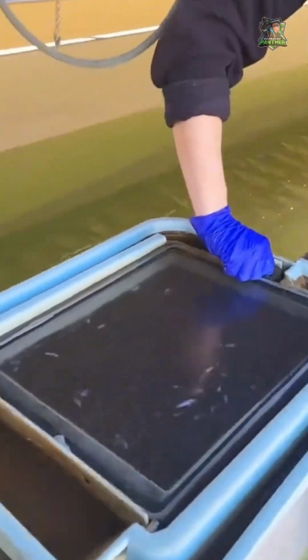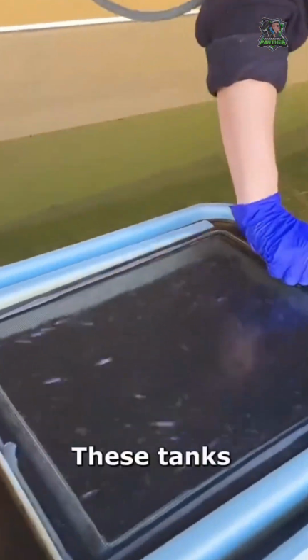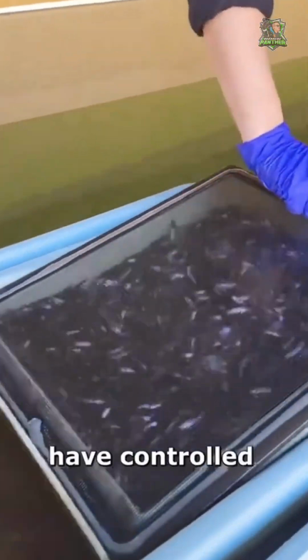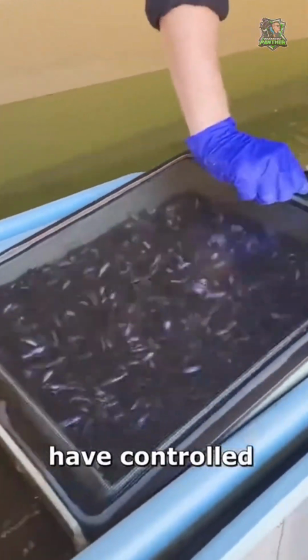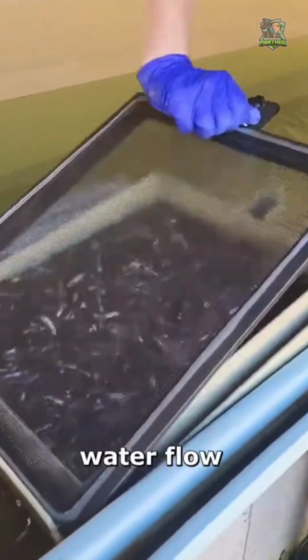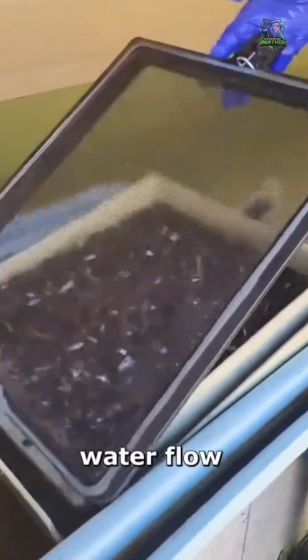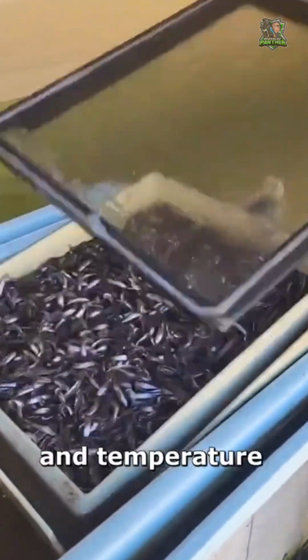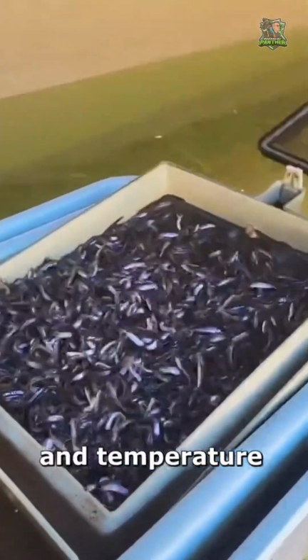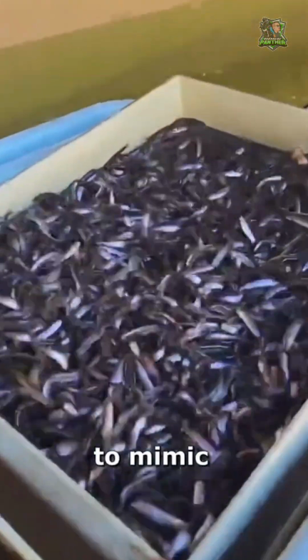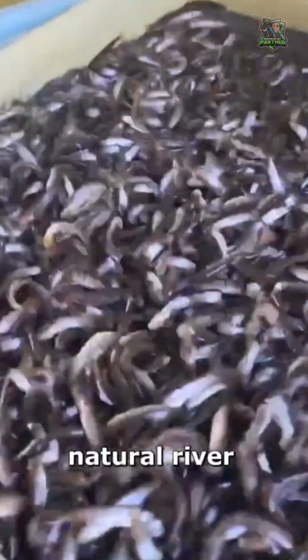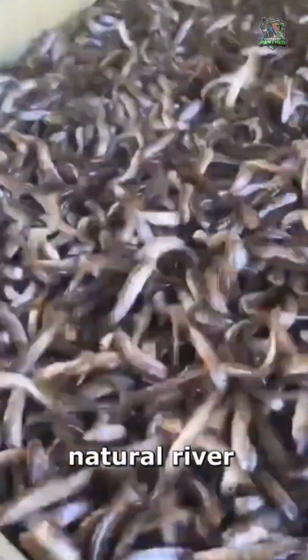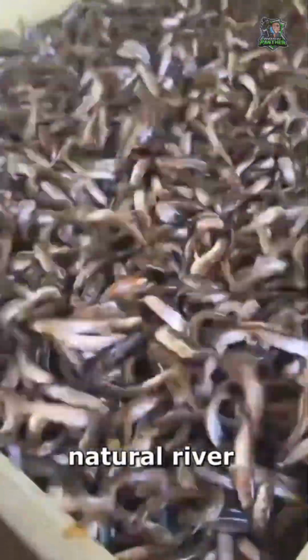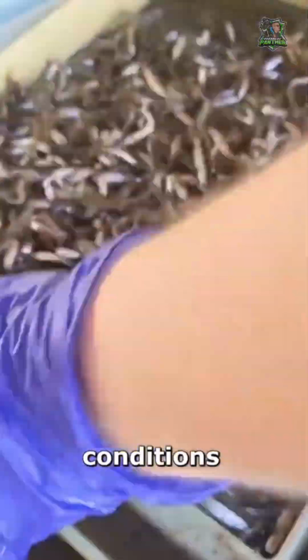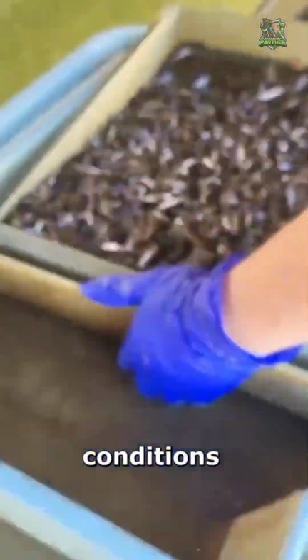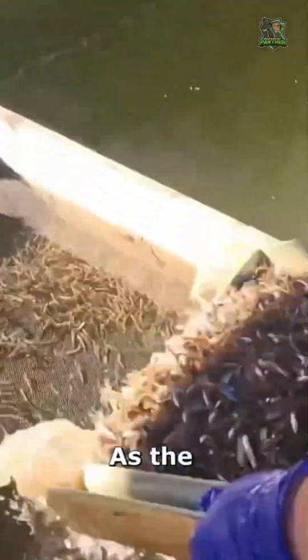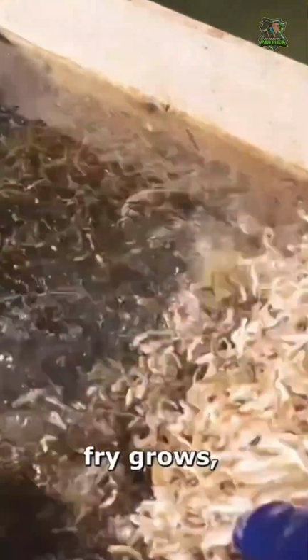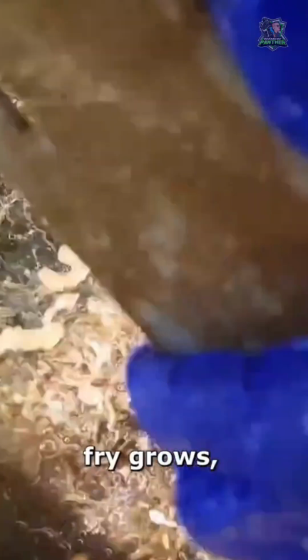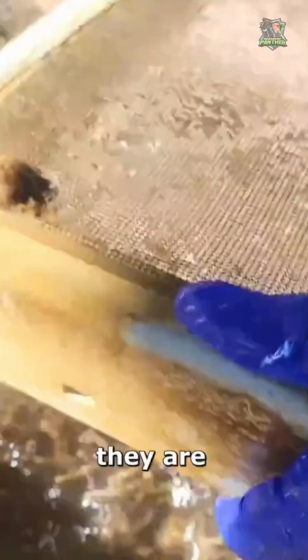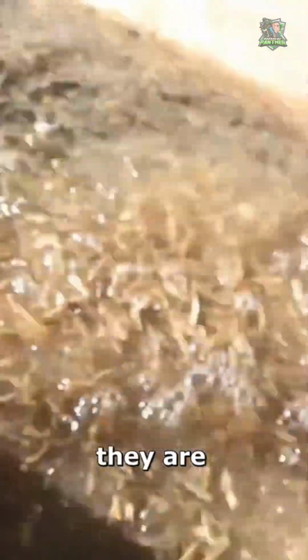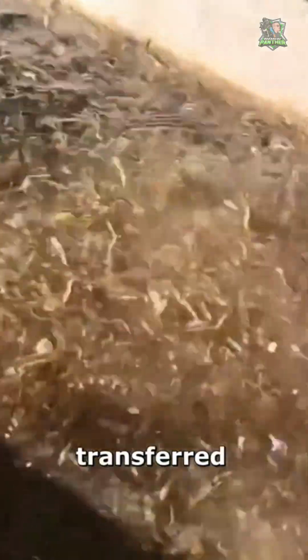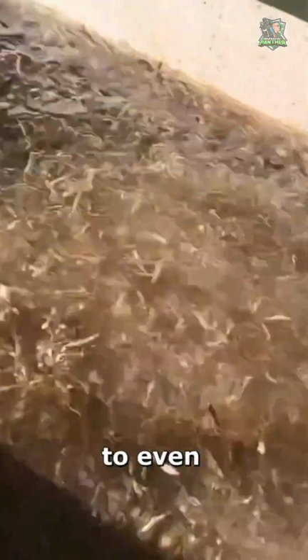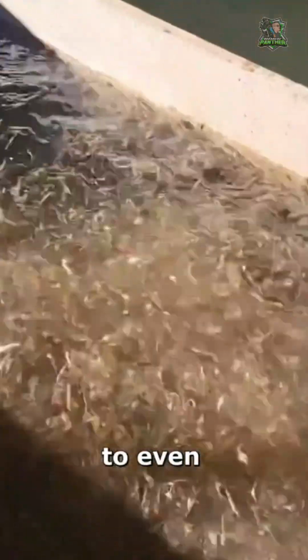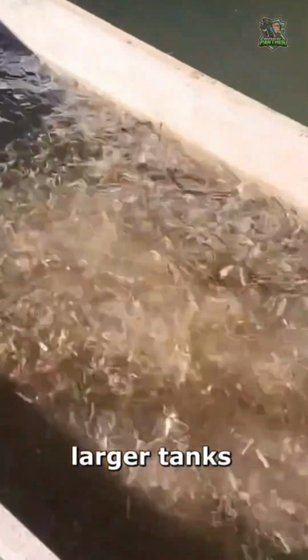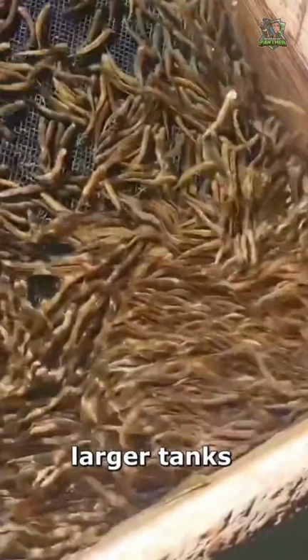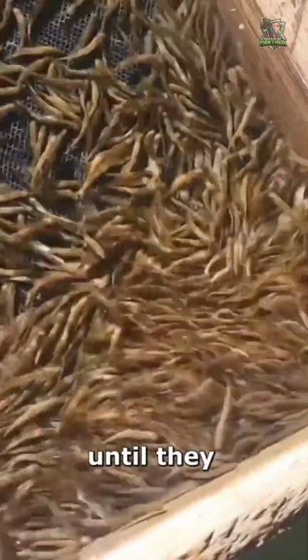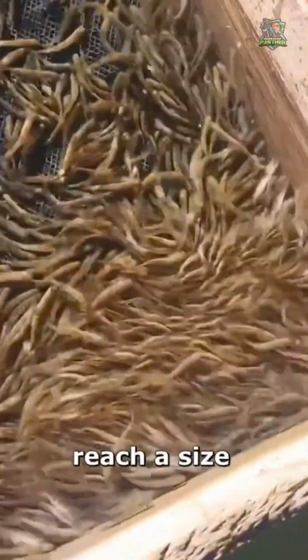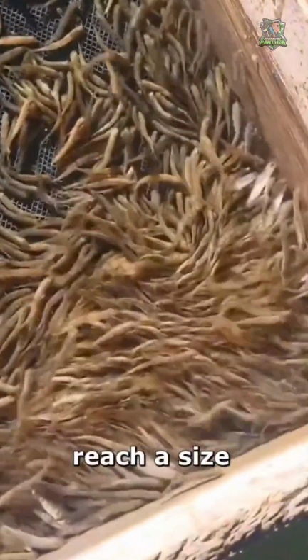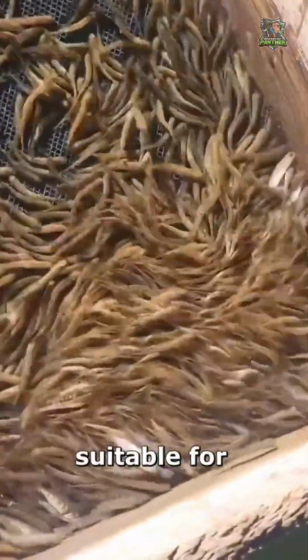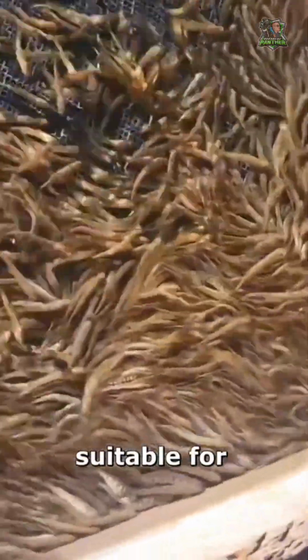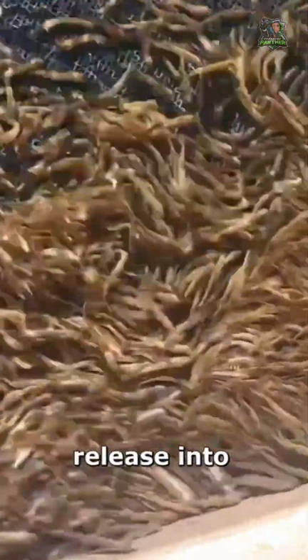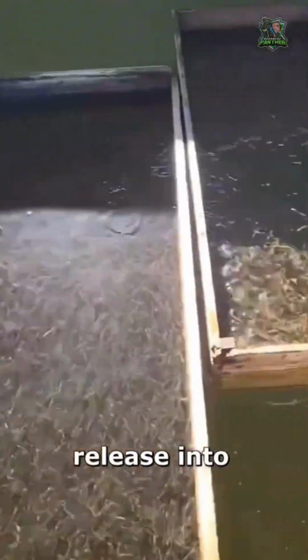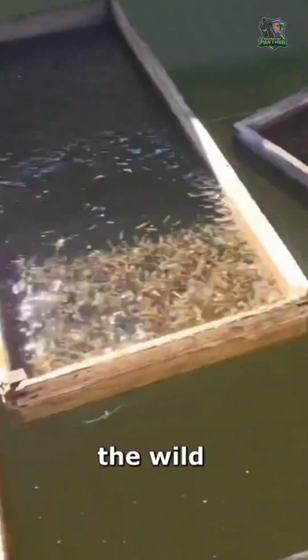These tanks have controlled water flow and temperature to mimic natural river conditions. As the fry grows, they are transferred to even larger tanks until they reach a size suitable for release into the wild.